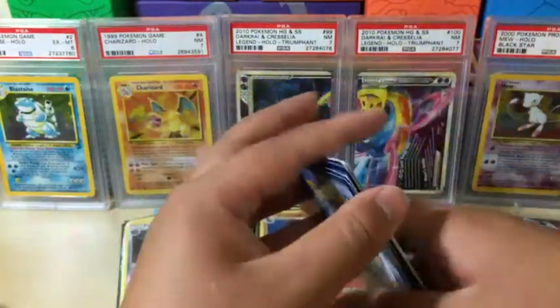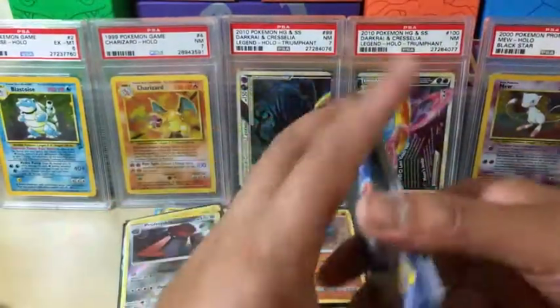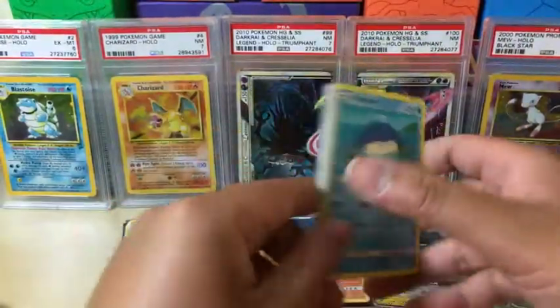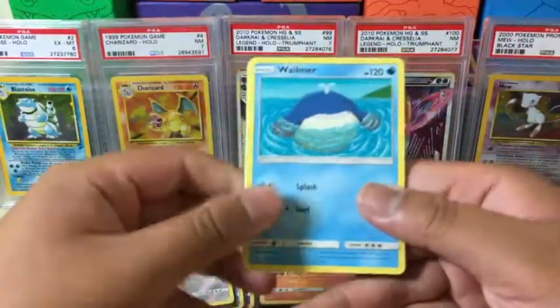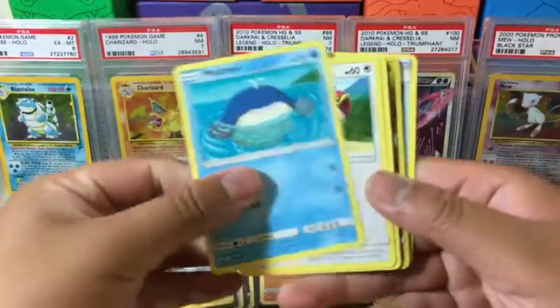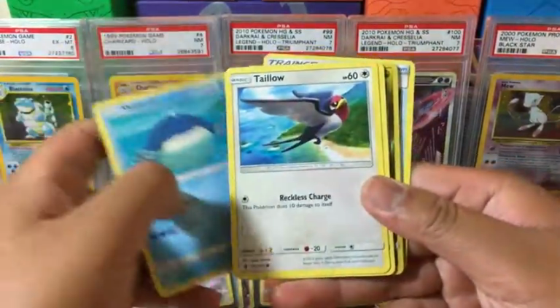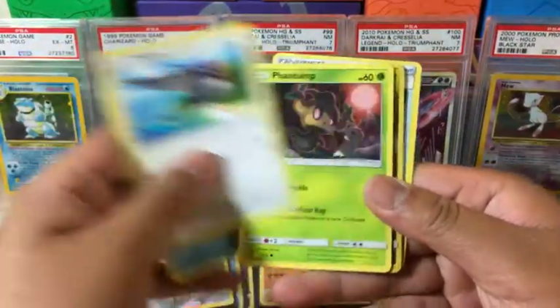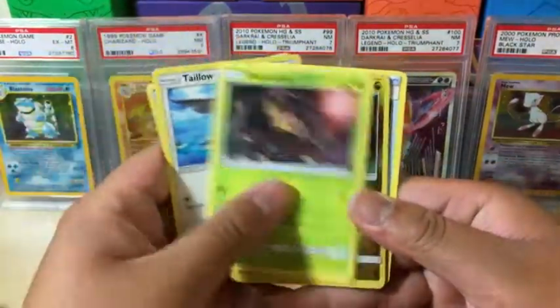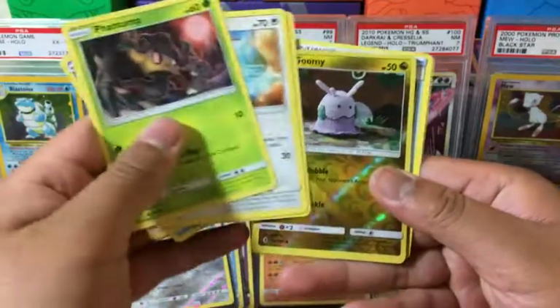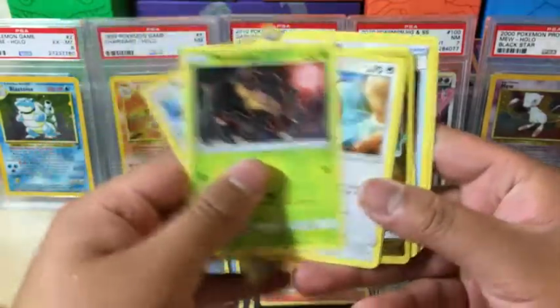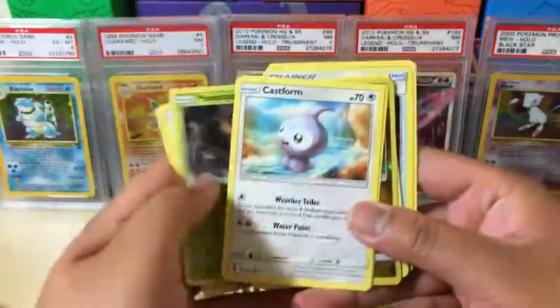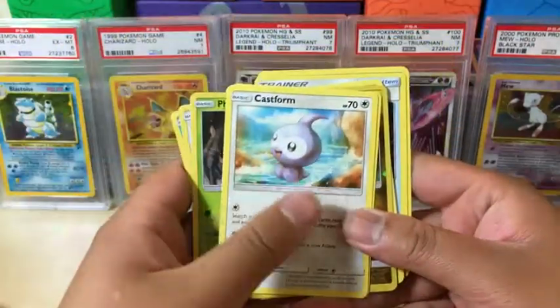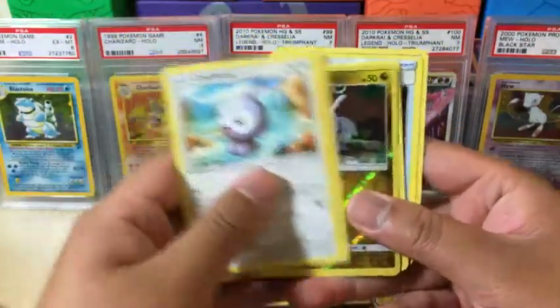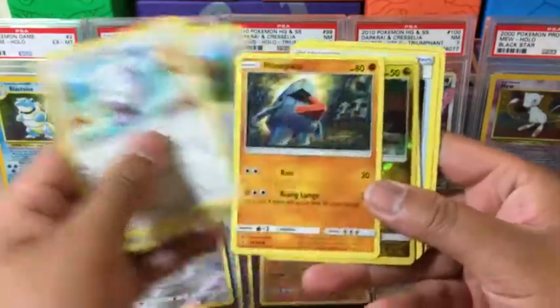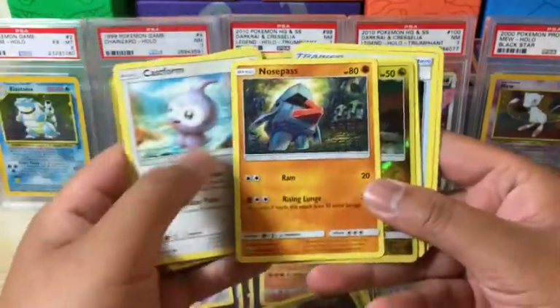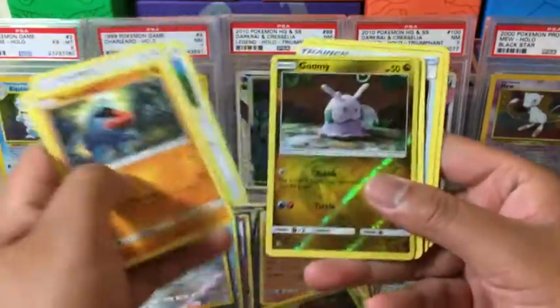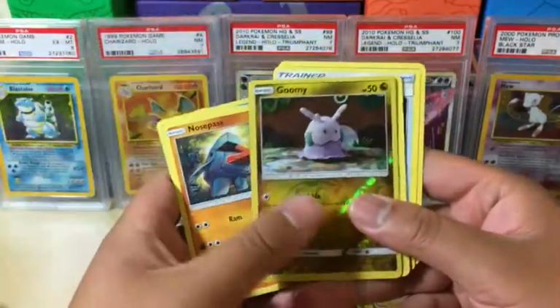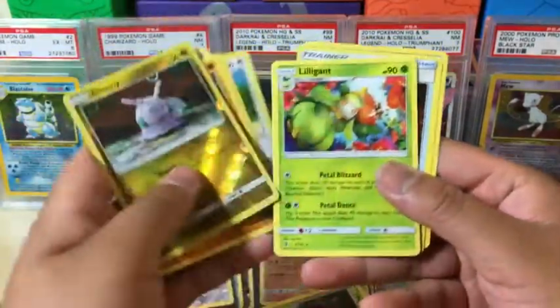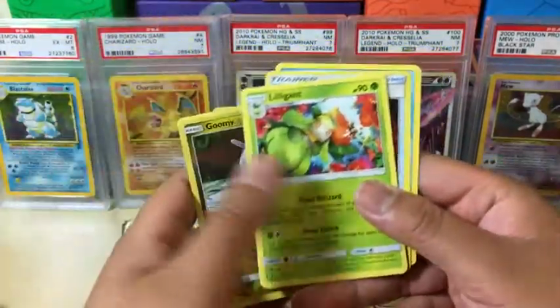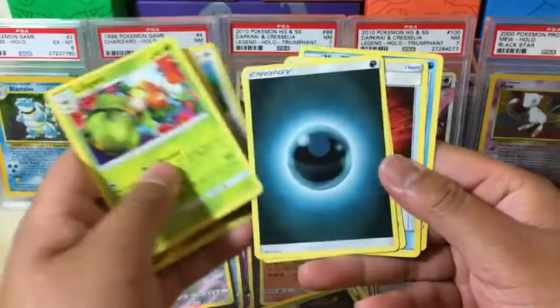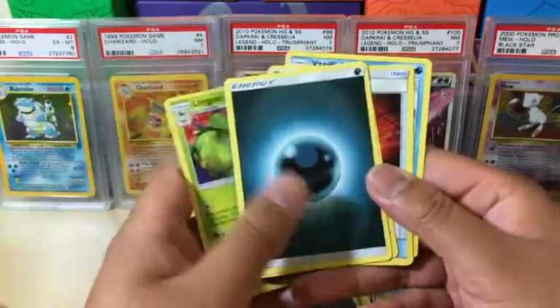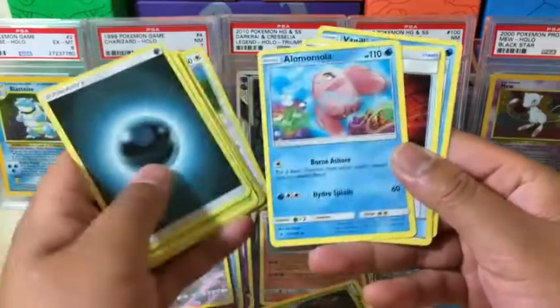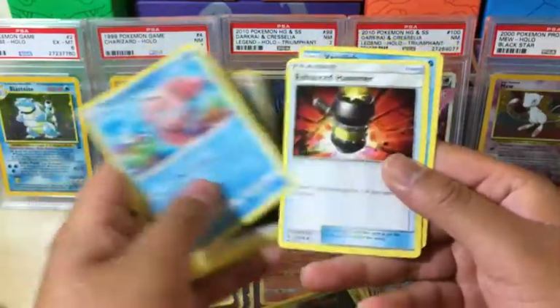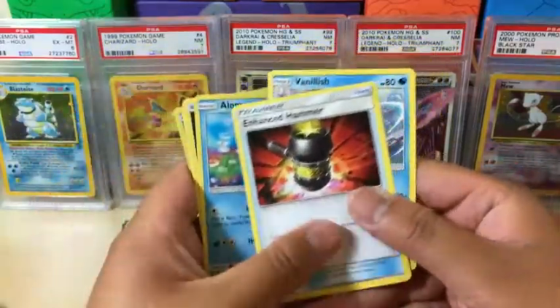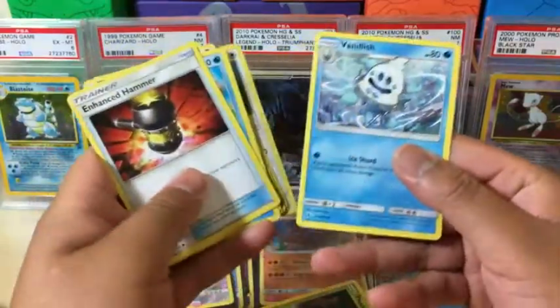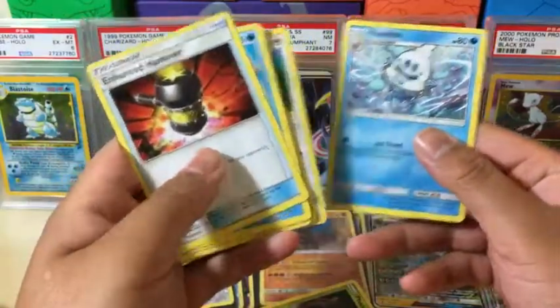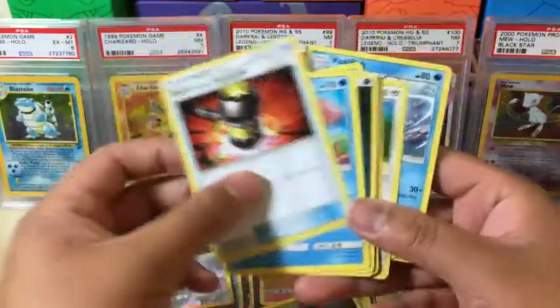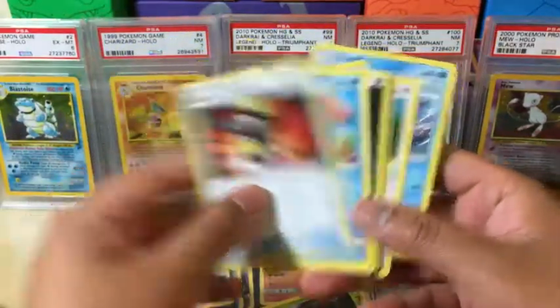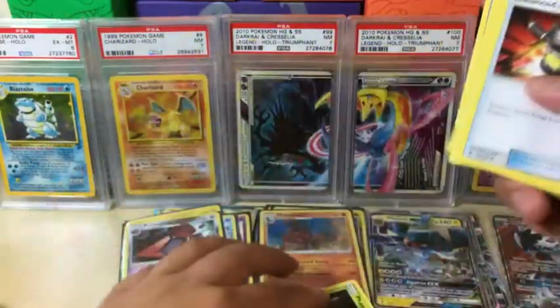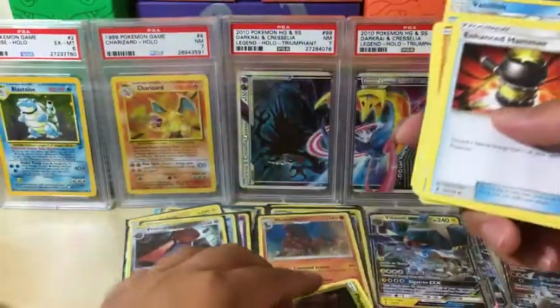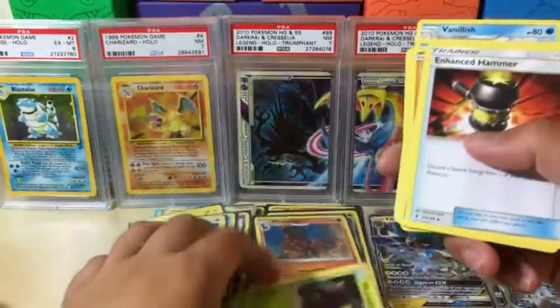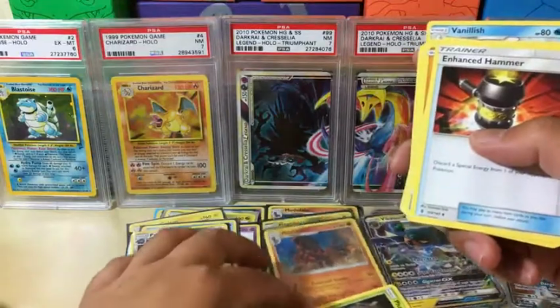Green code — so different methods. We got a Goomy which is the reverse holo, Lilligant, Darkness, and just an Enhanced Hammer. And I dropped the Phantump.